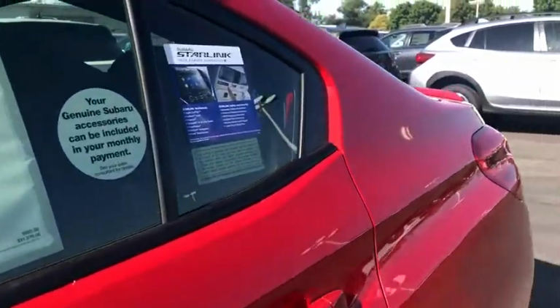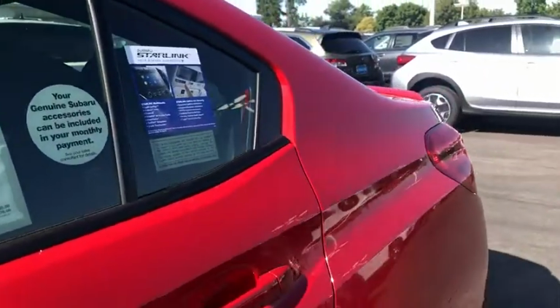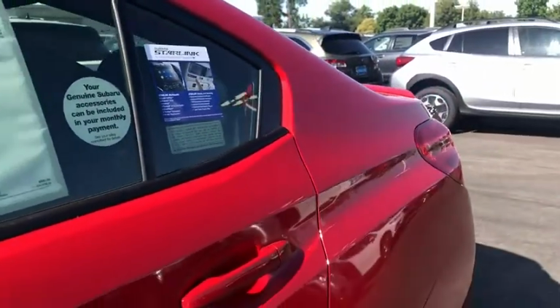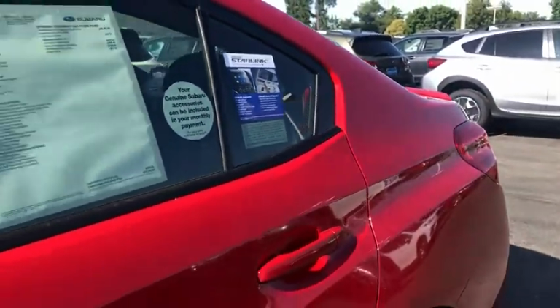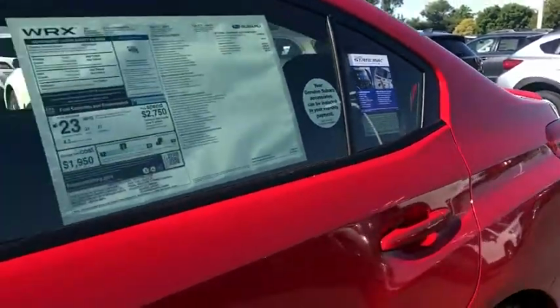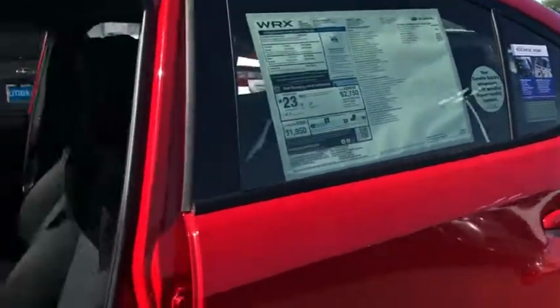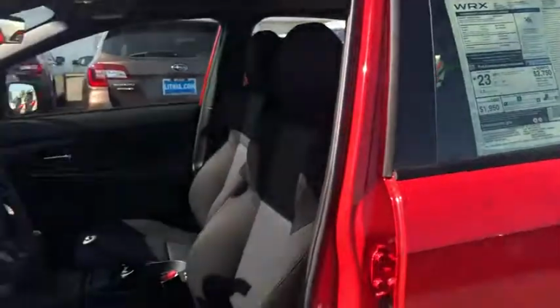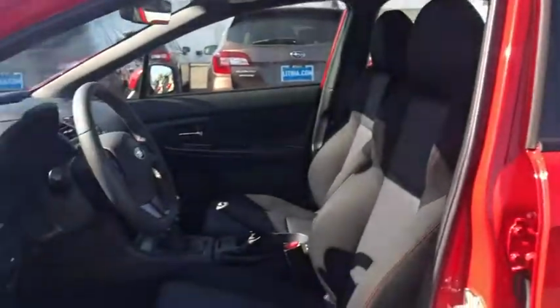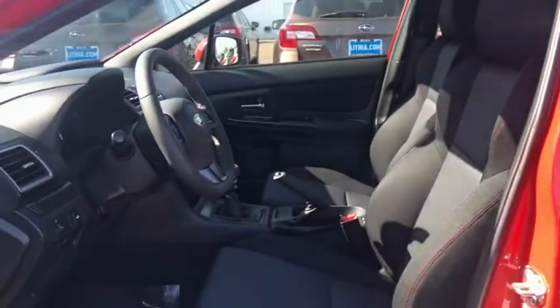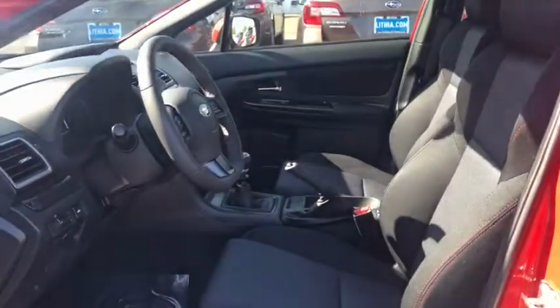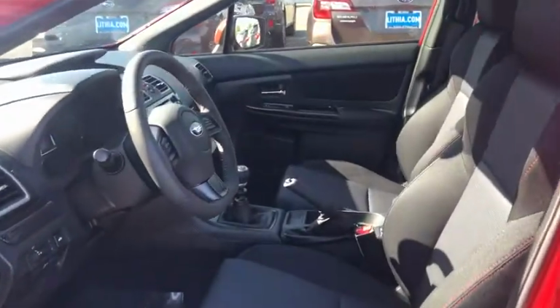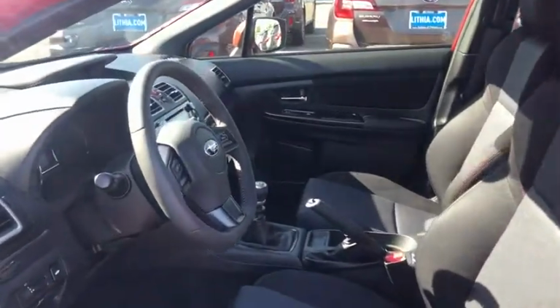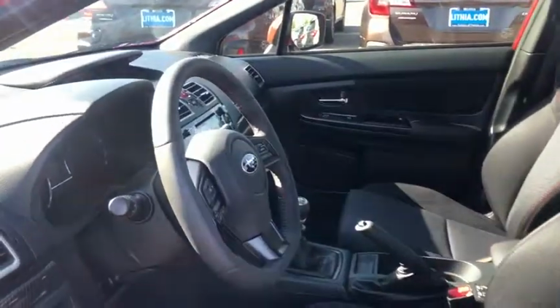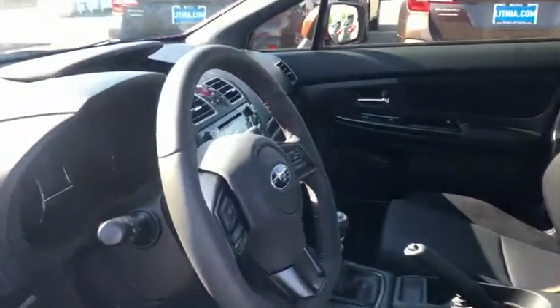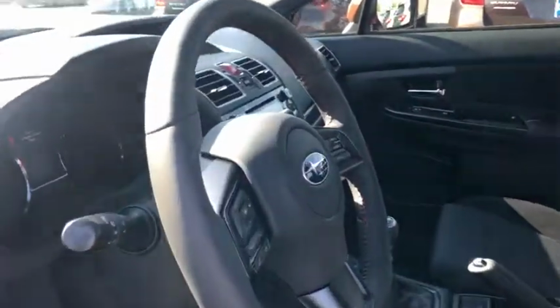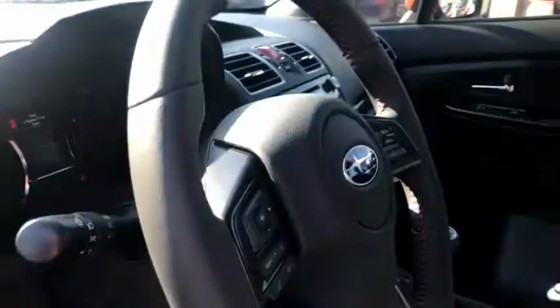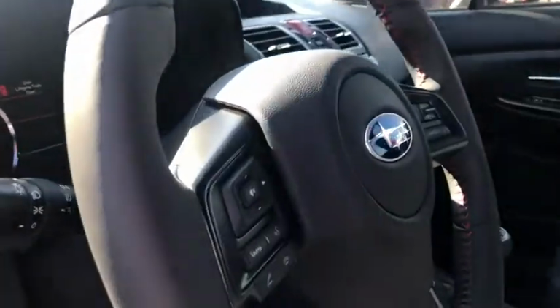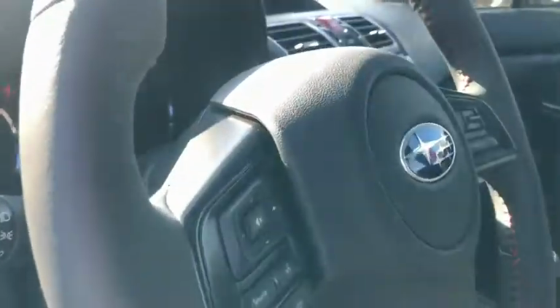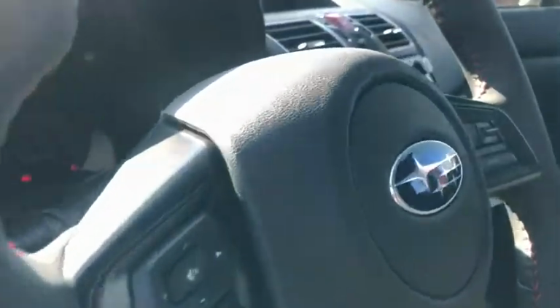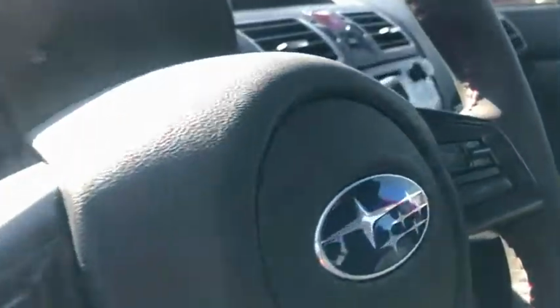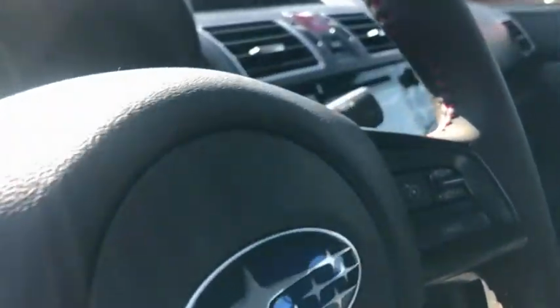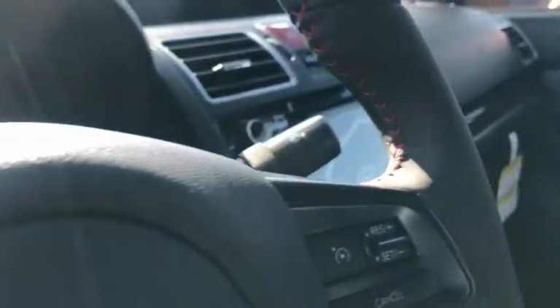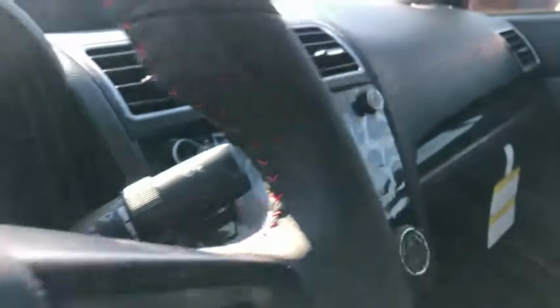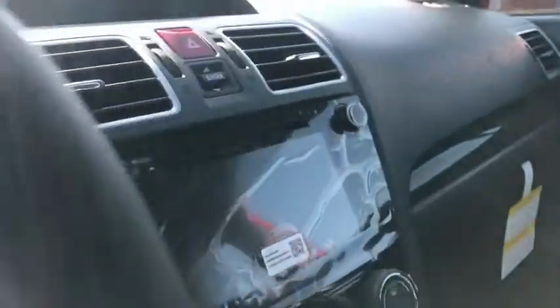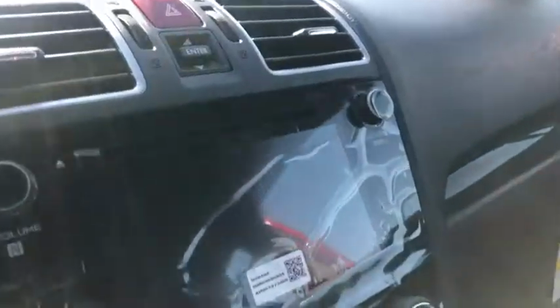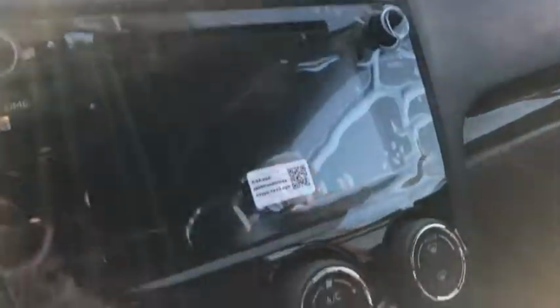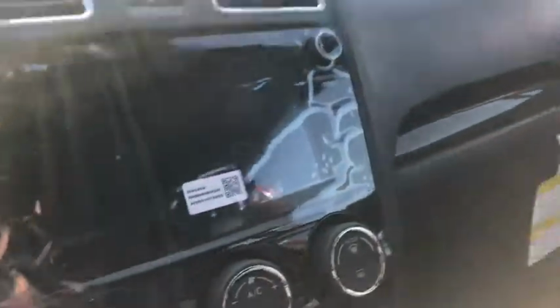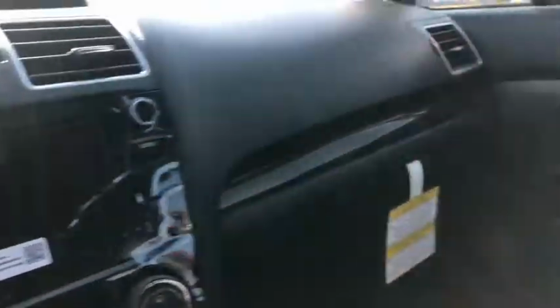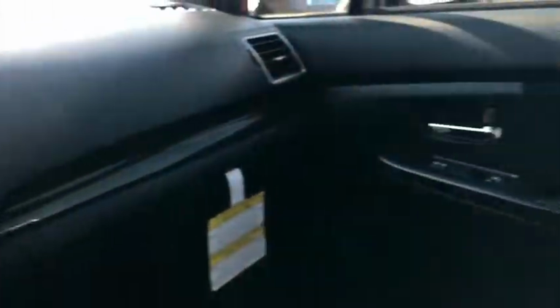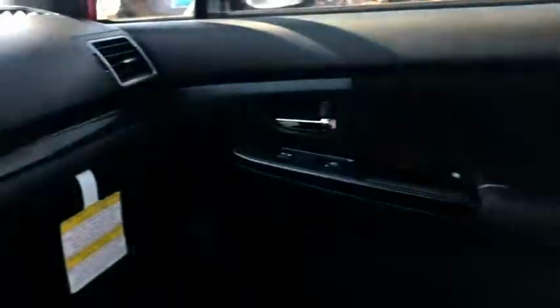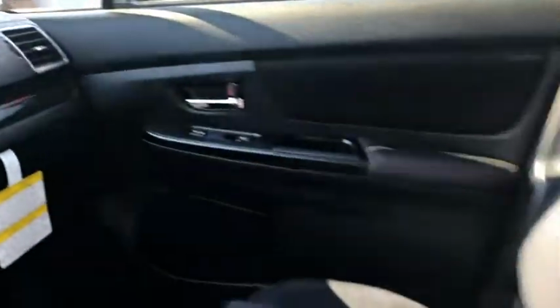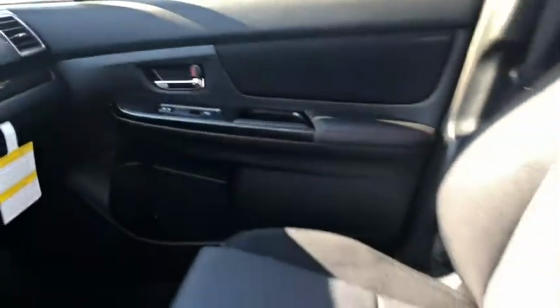Front floor mats, aluminum wheels, ABS four-wheel, rear defrost, climate control, auto-off headlights, AM-FM stereo radio, fog lamps, power door locks.